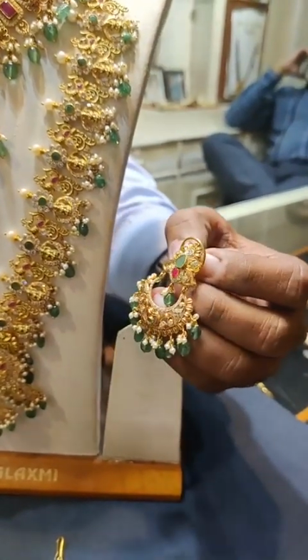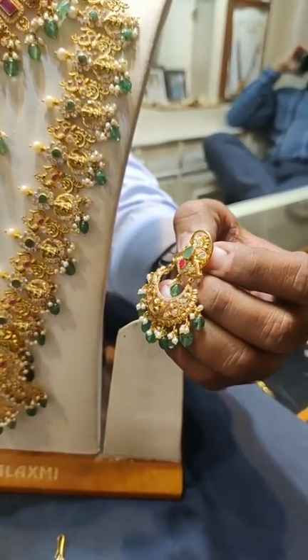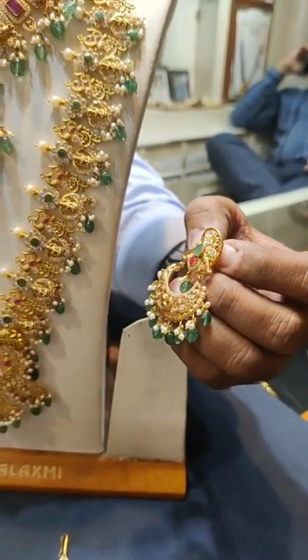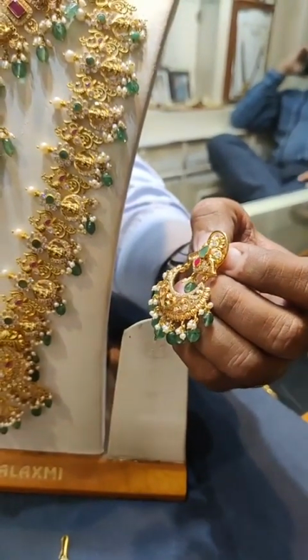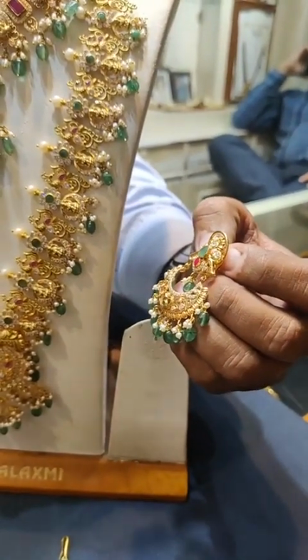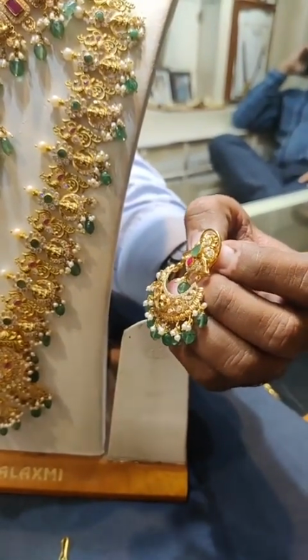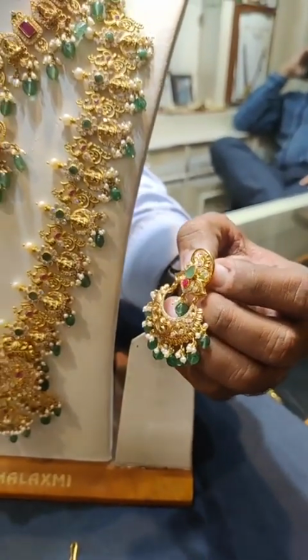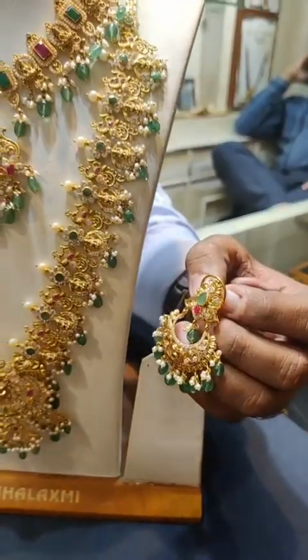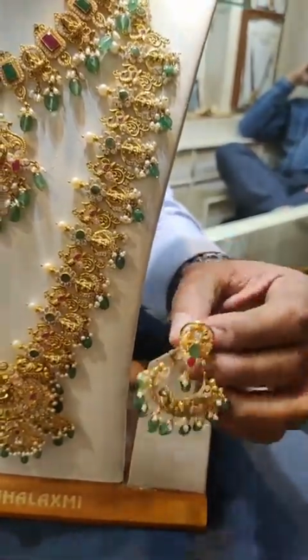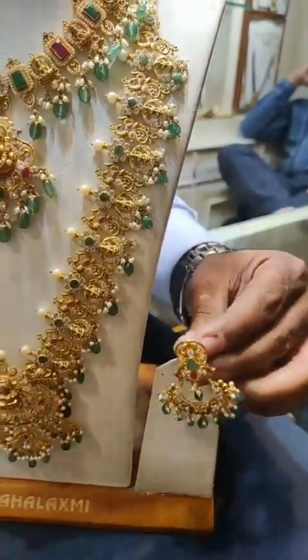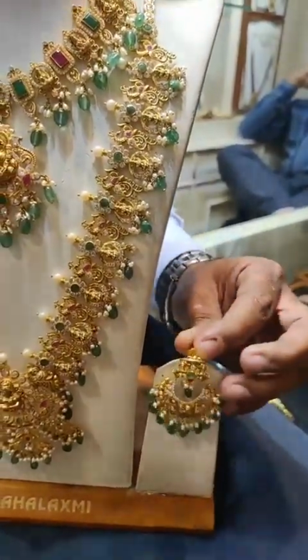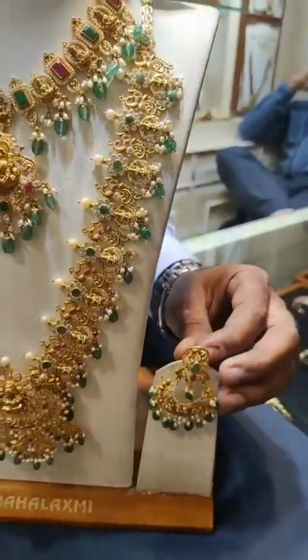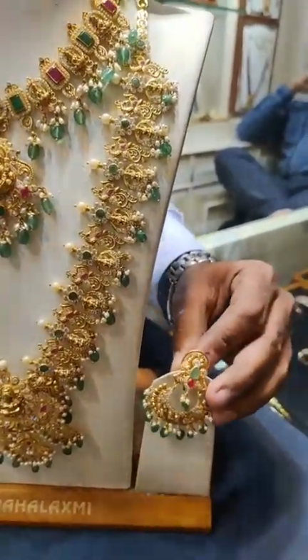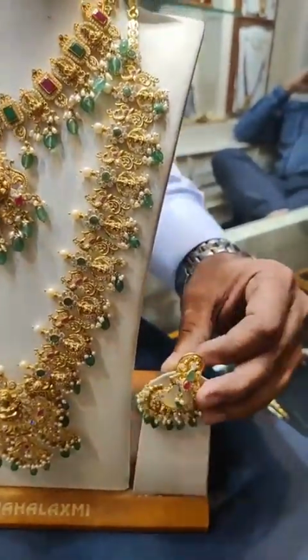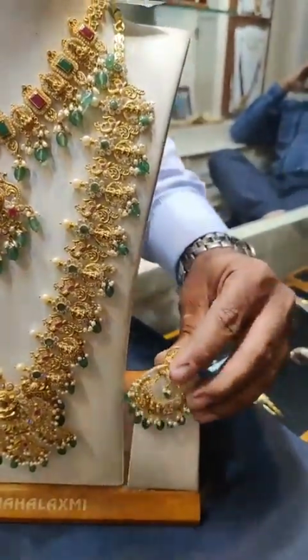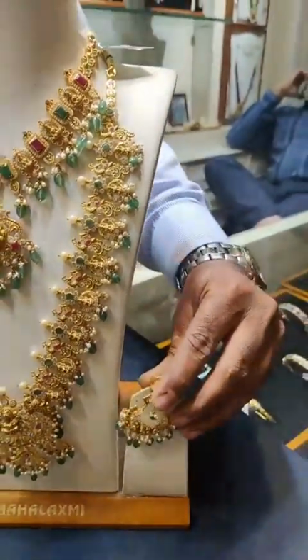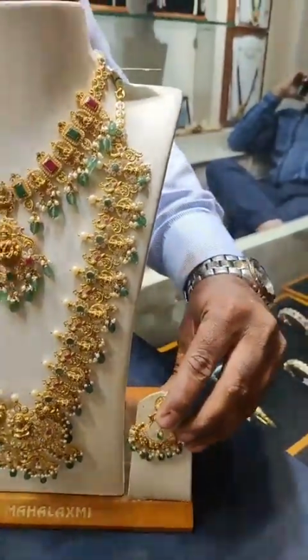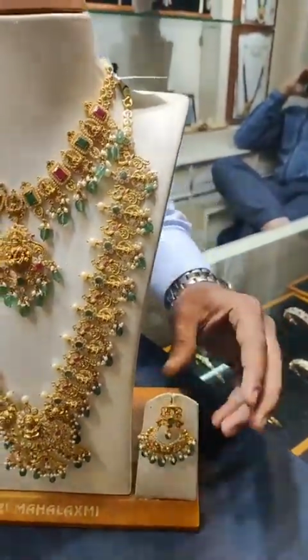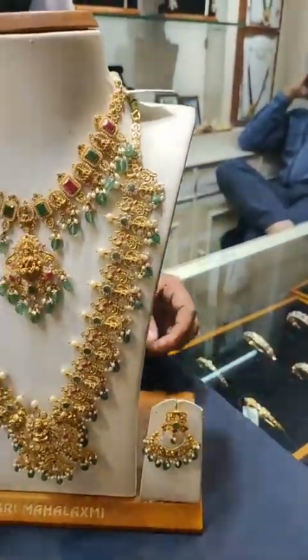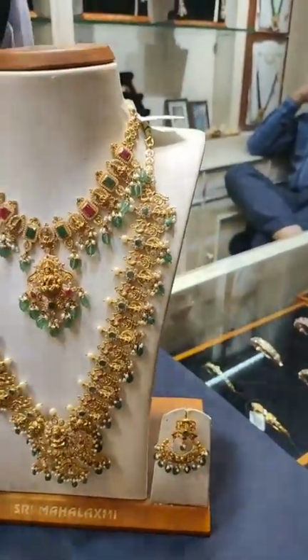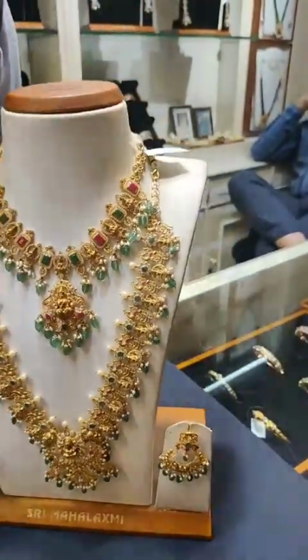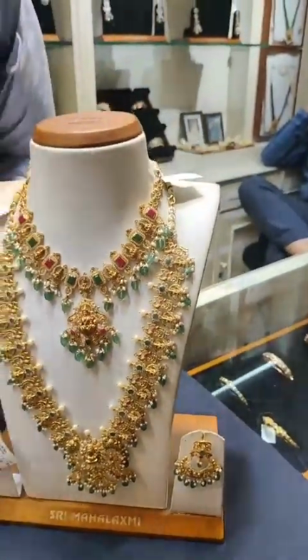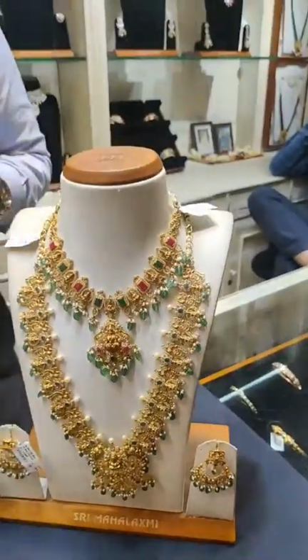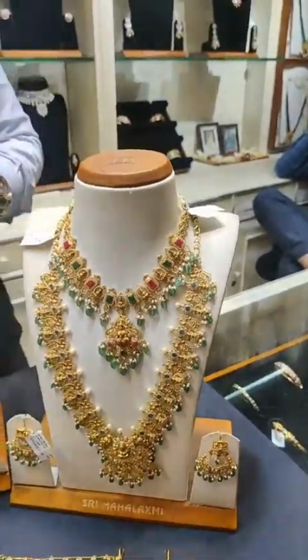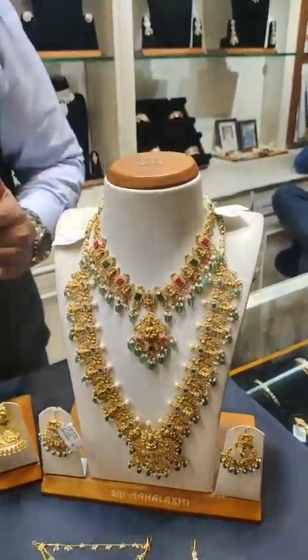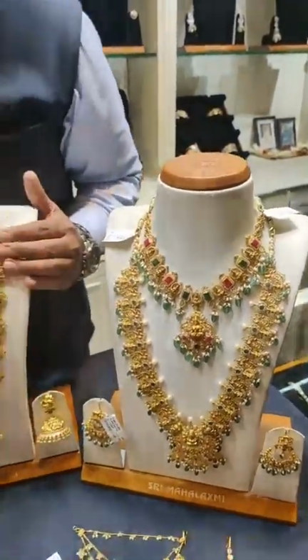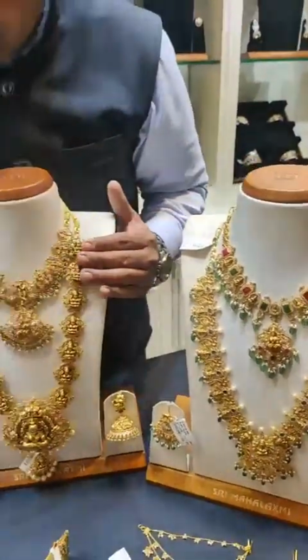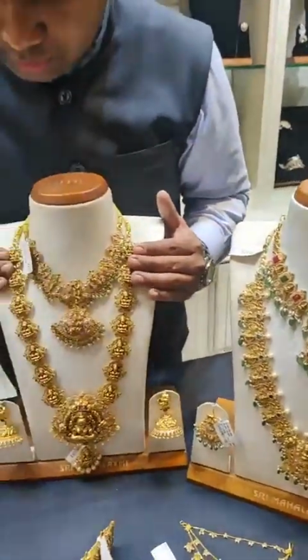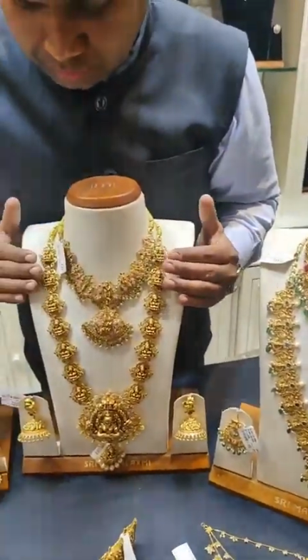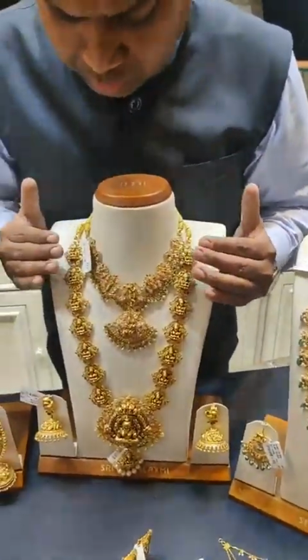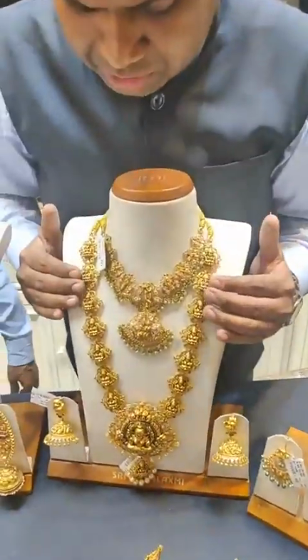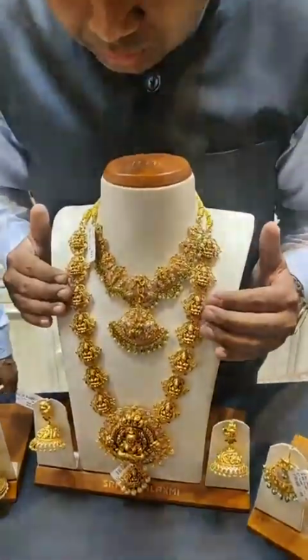It features emerald beads, CZ, and ruby emeralds. This is a six-in-one design with full deep nakshi work.